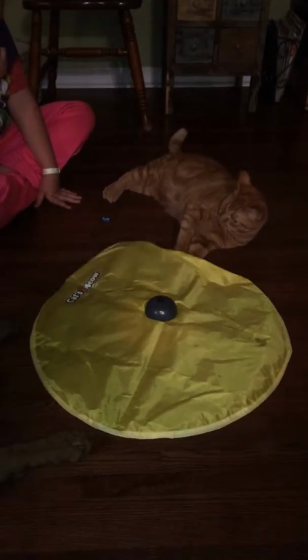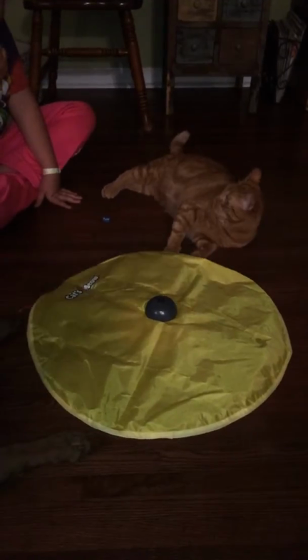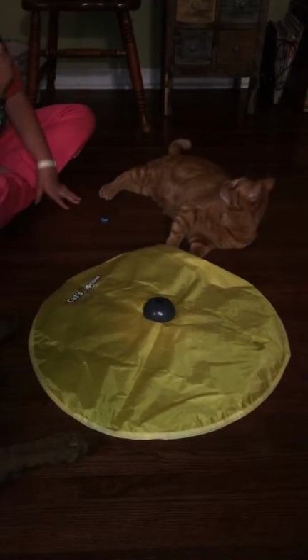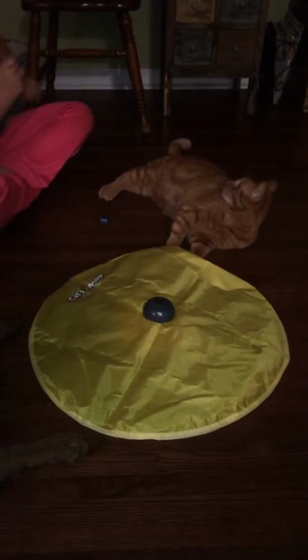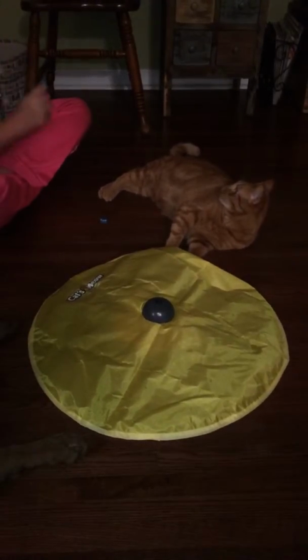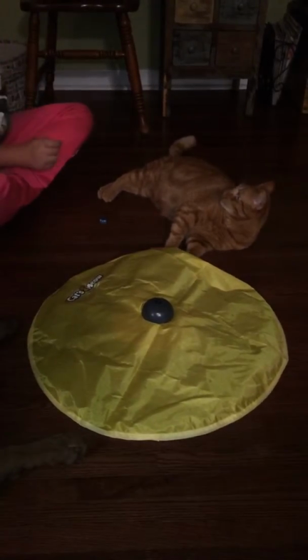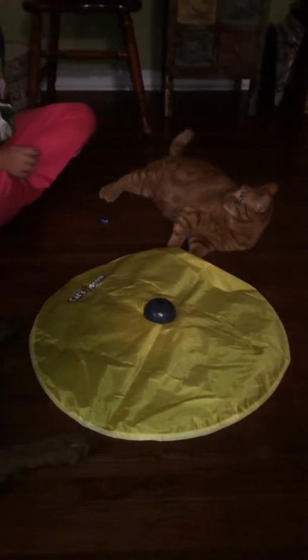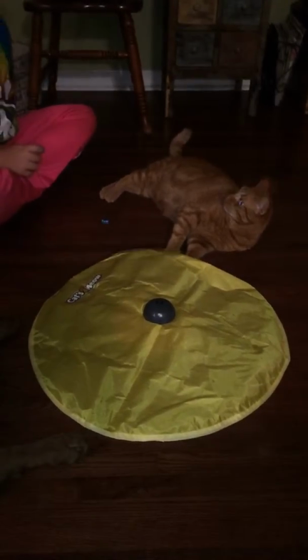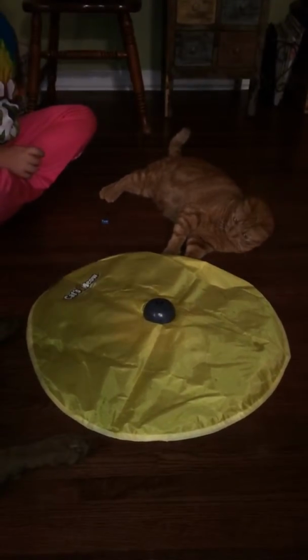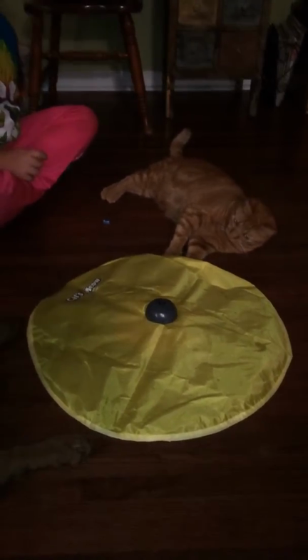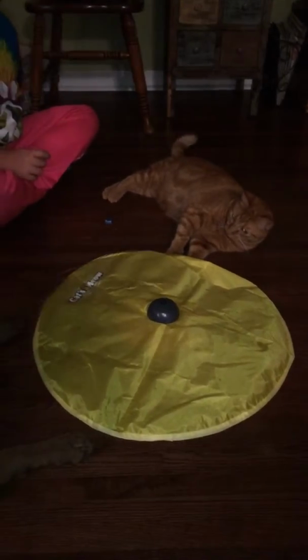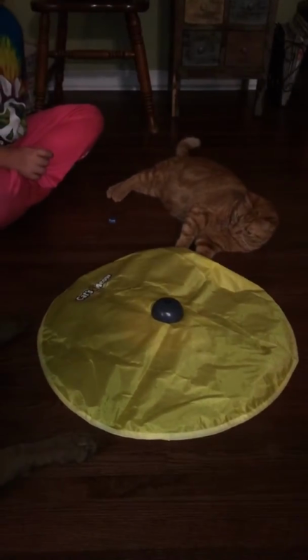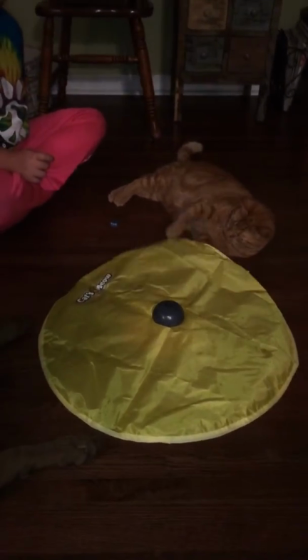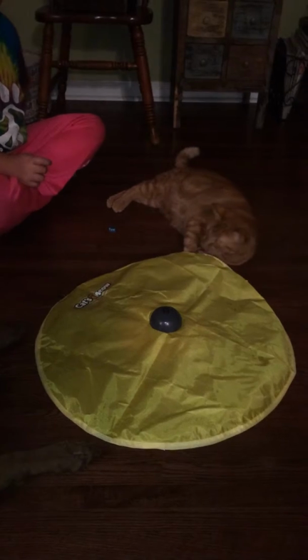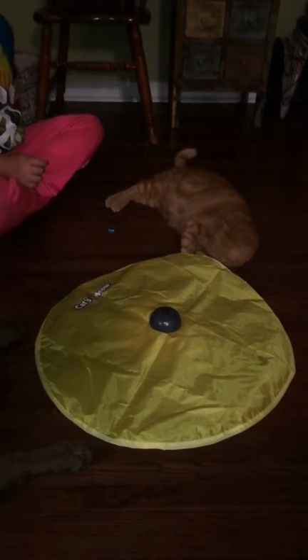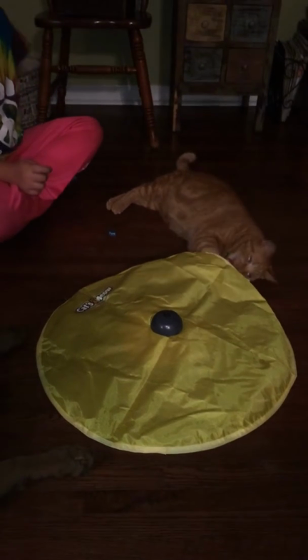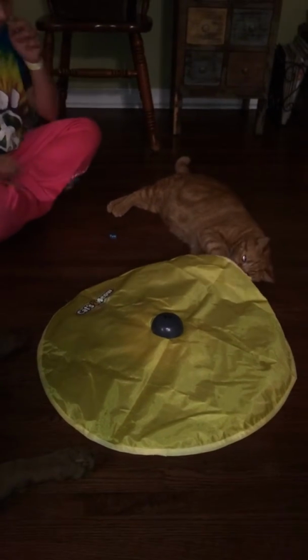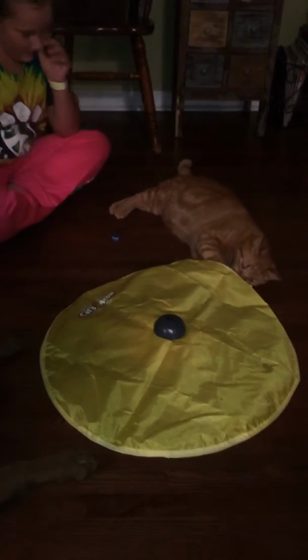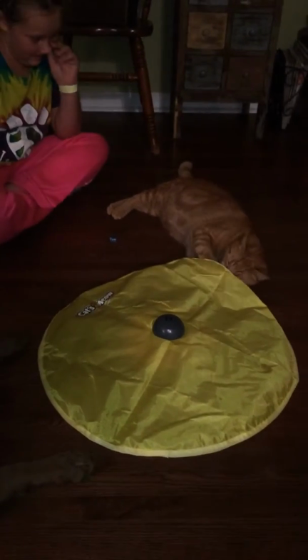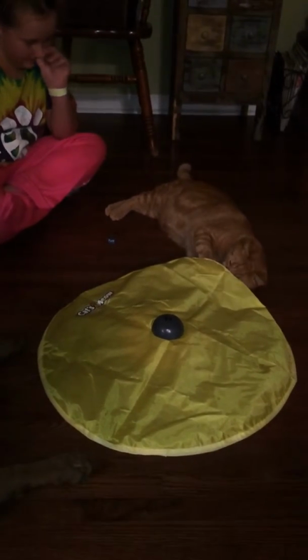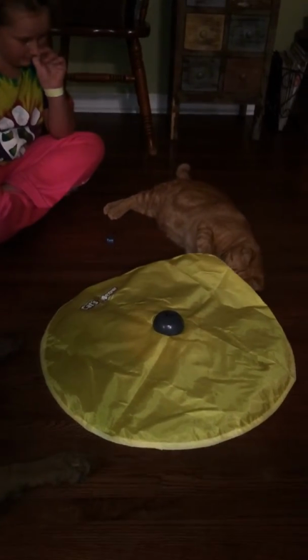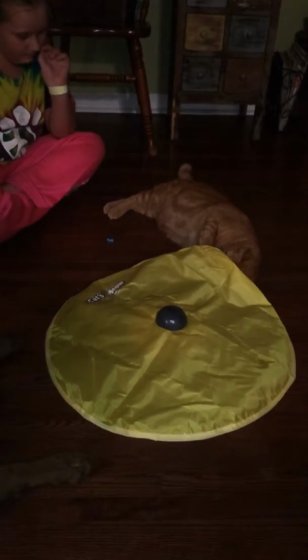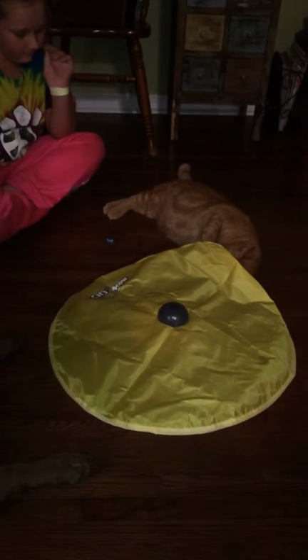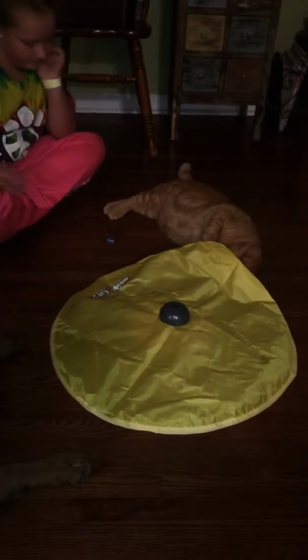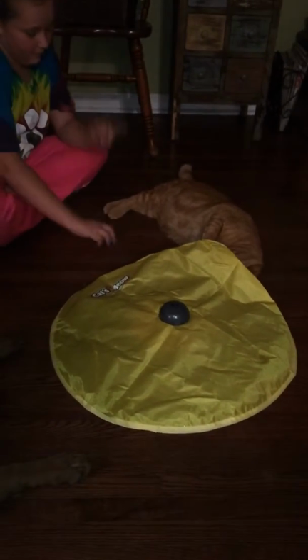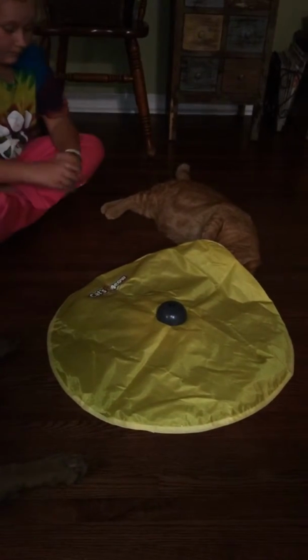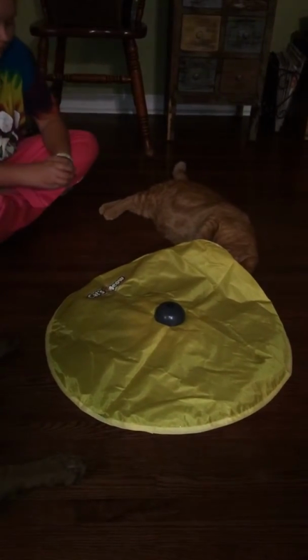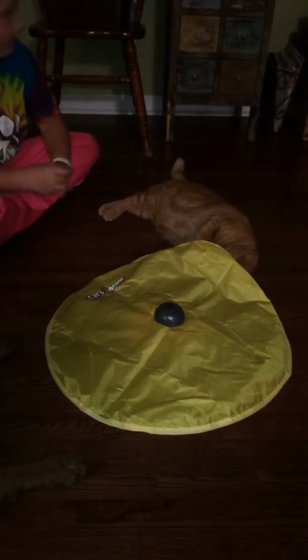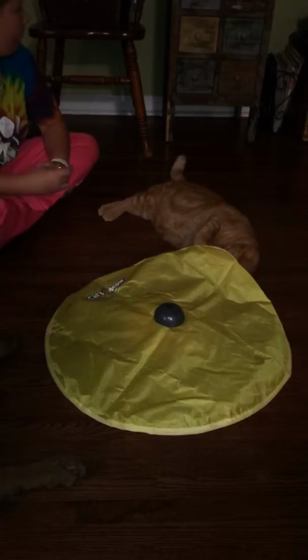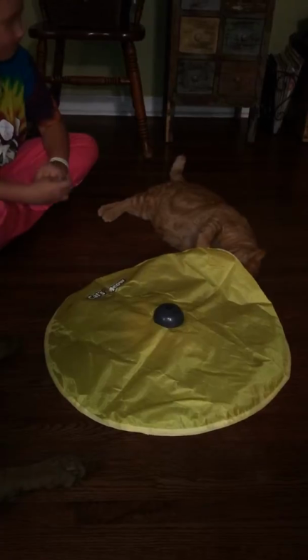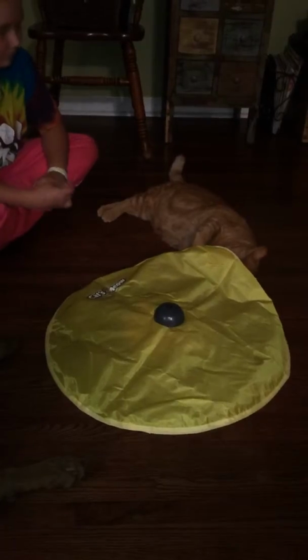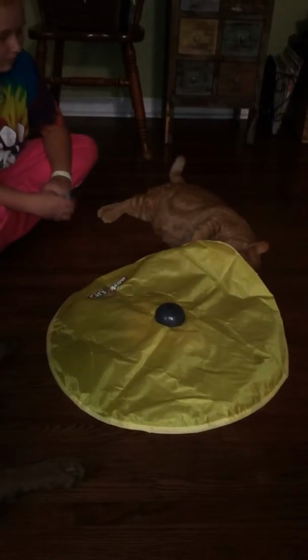Peek-a-boo is a little better, you know? Like it hides a little bit. There's a peek-a-boo under there, Teacher Monkins.